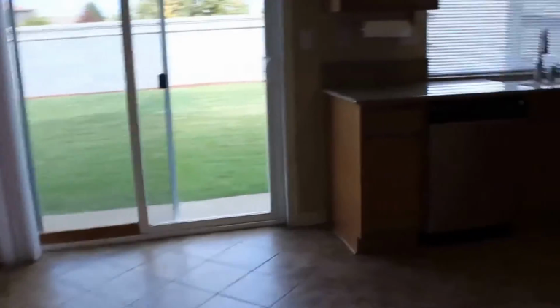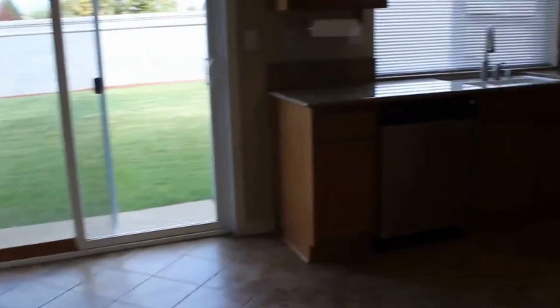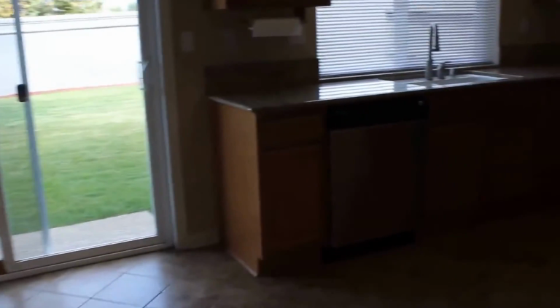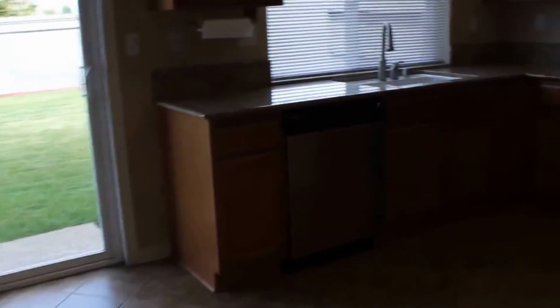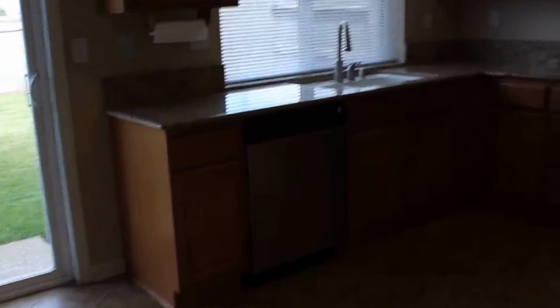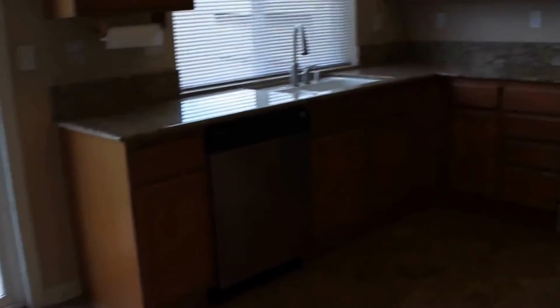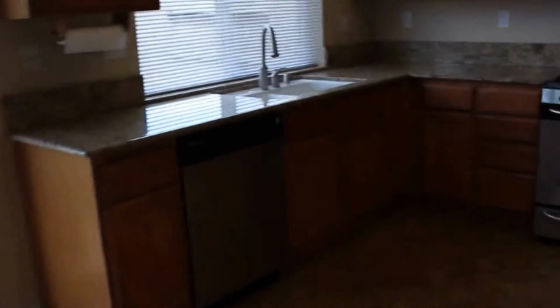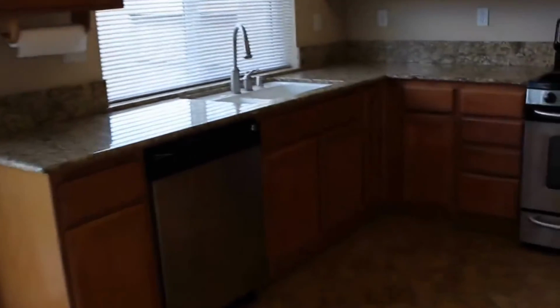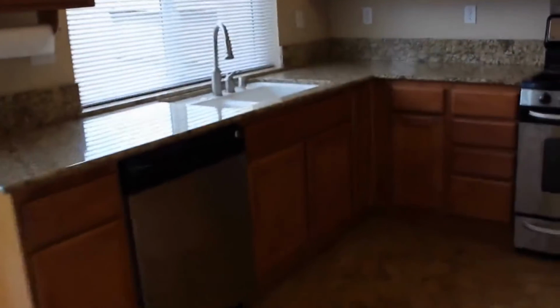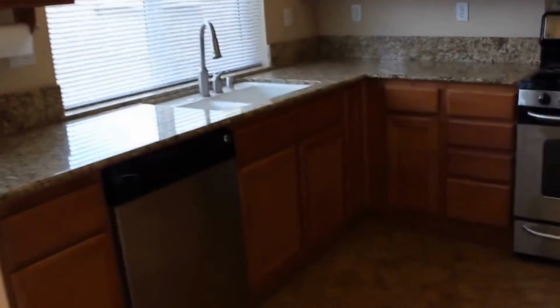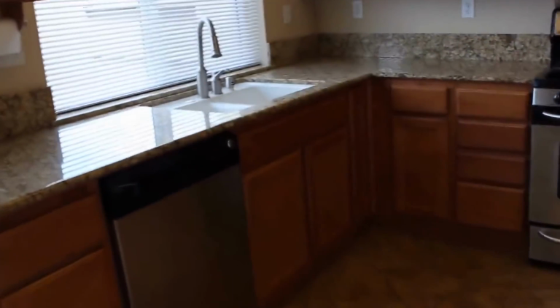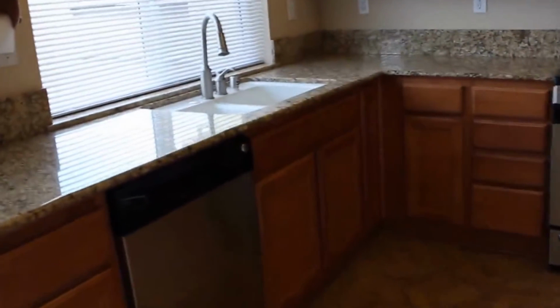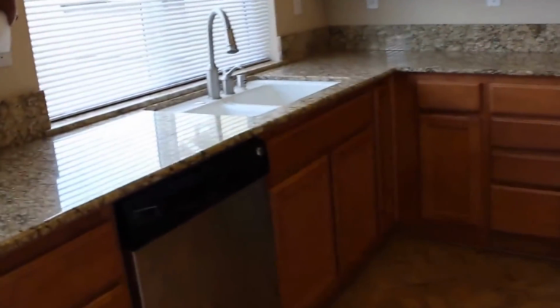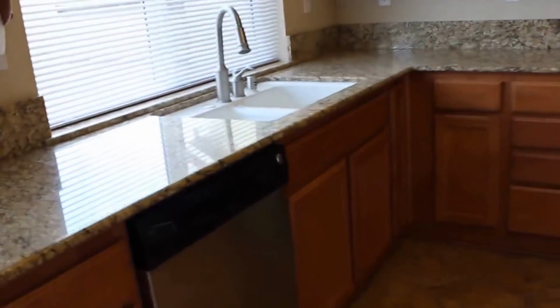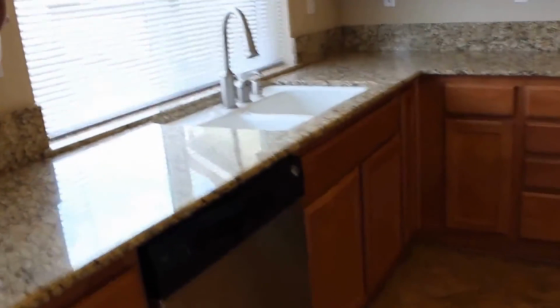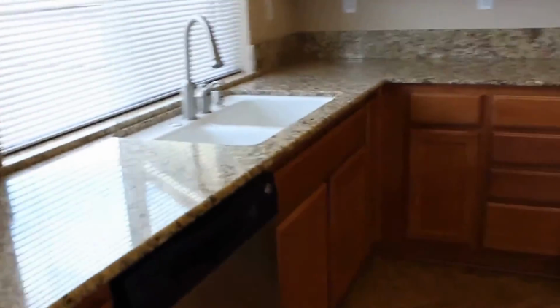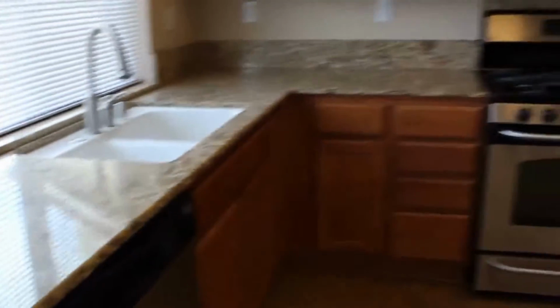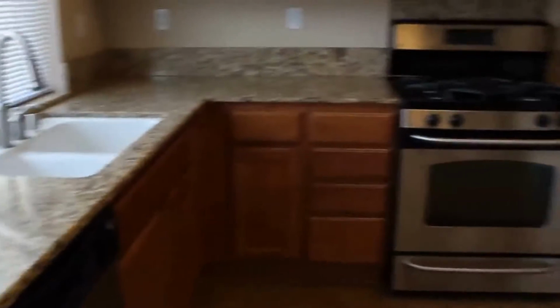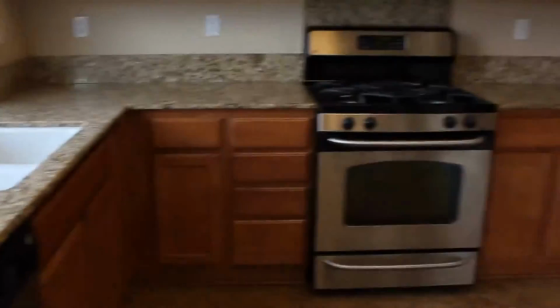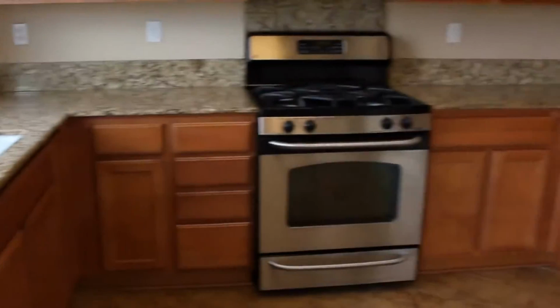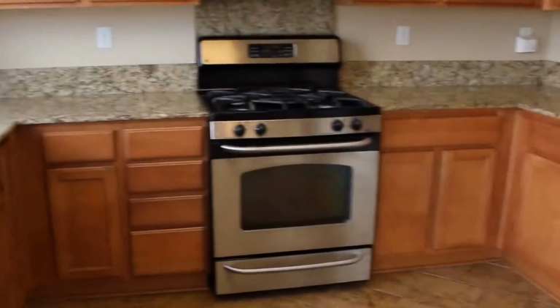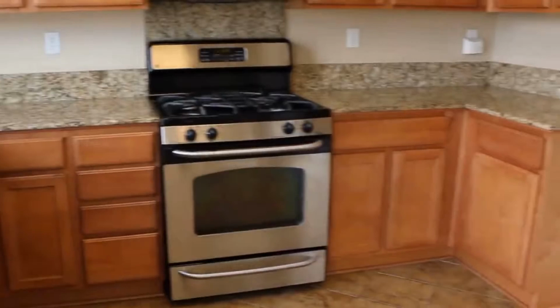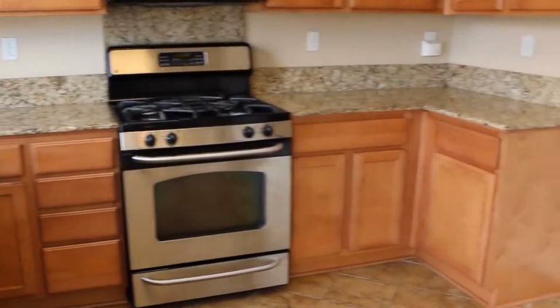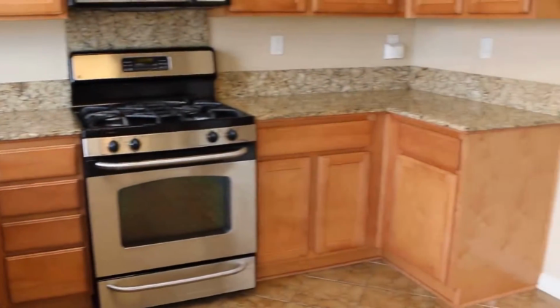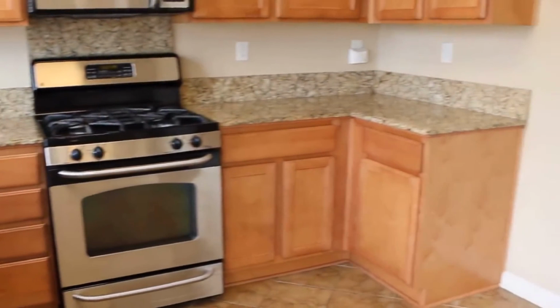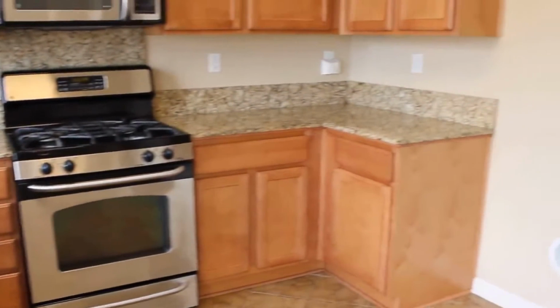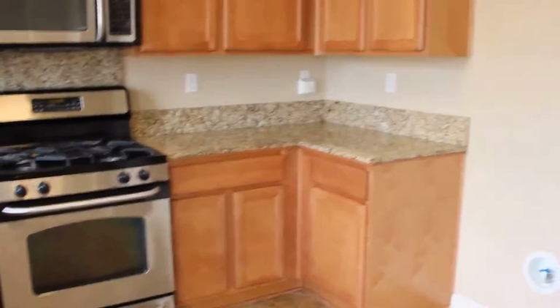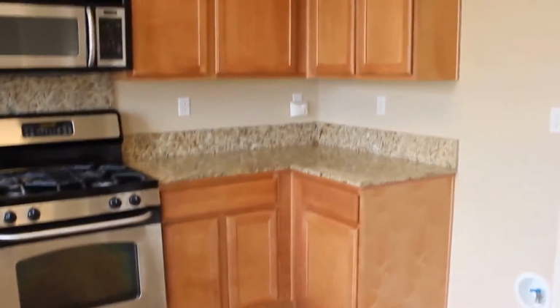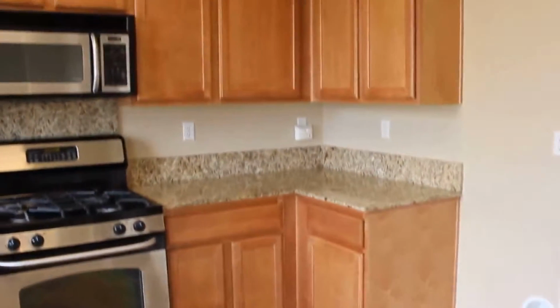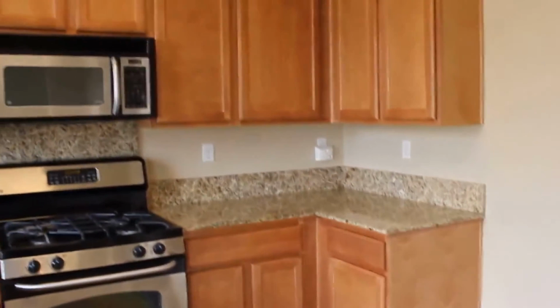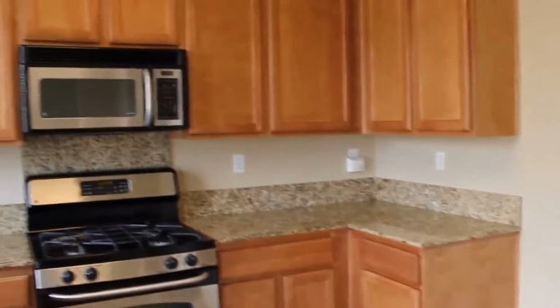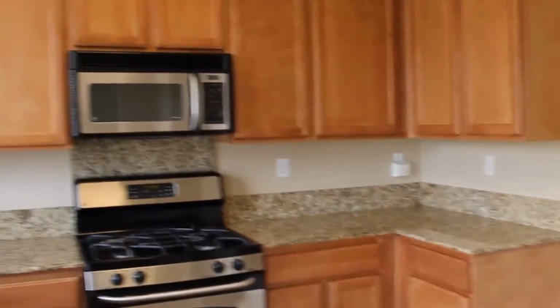Granite countertops and stainless steel appliances — it really has a nice touch. You have plenty of cabinet and countertop space.